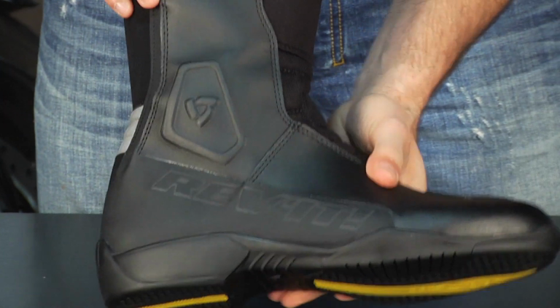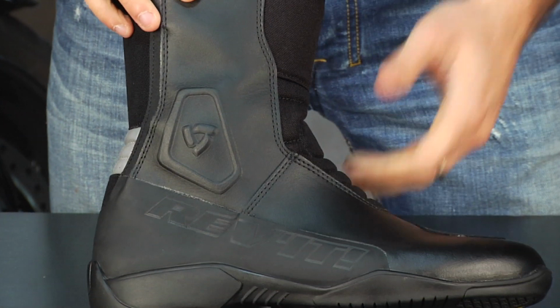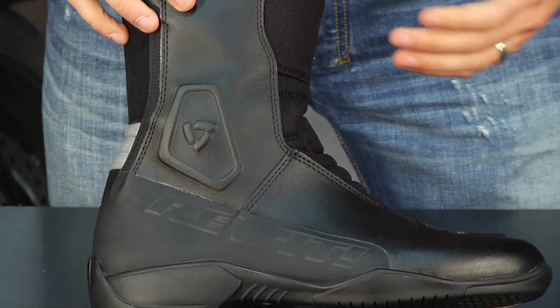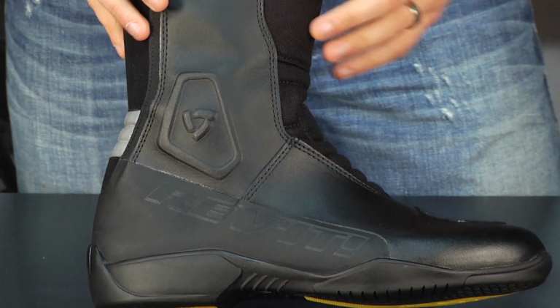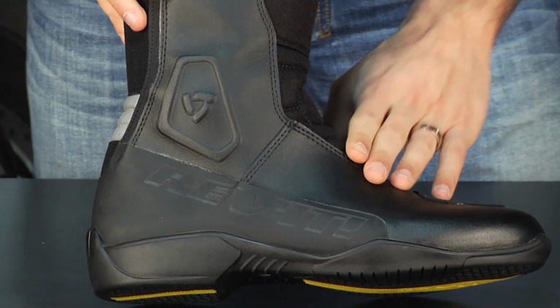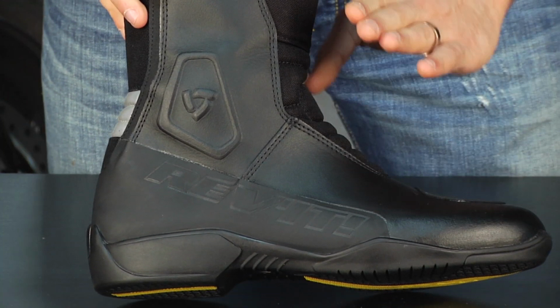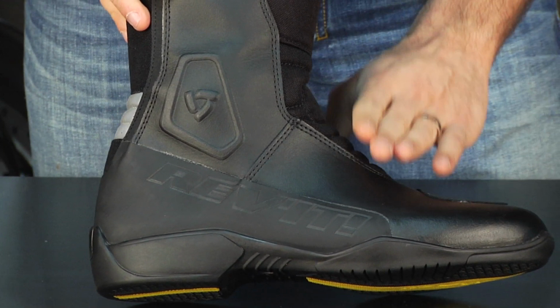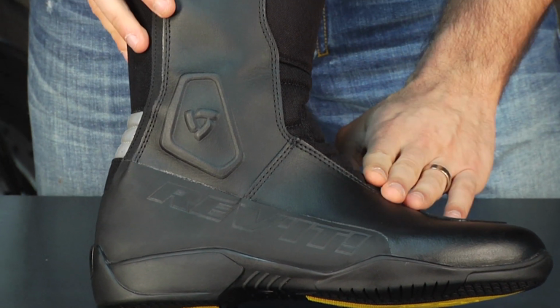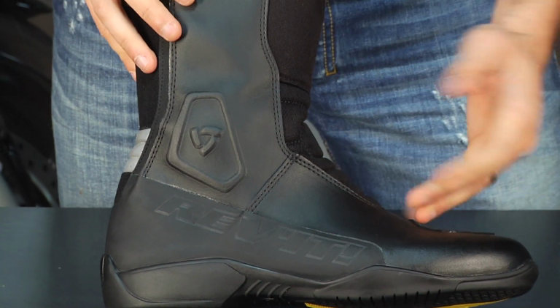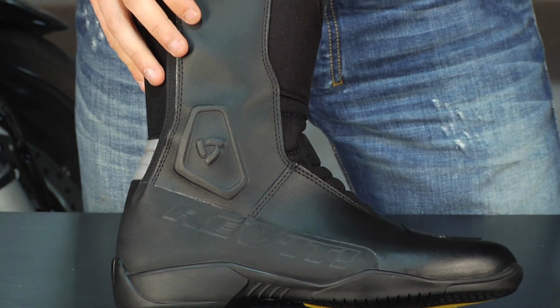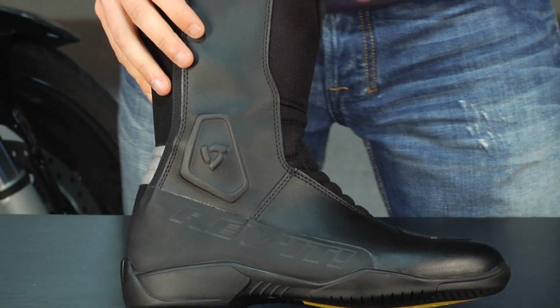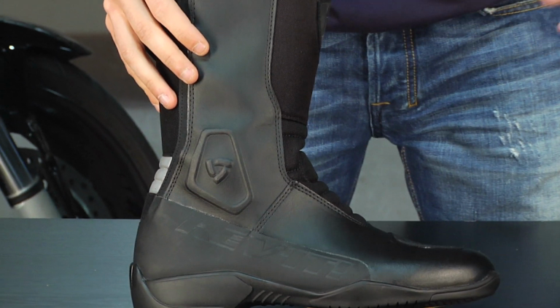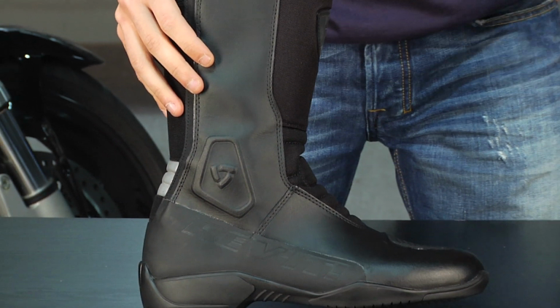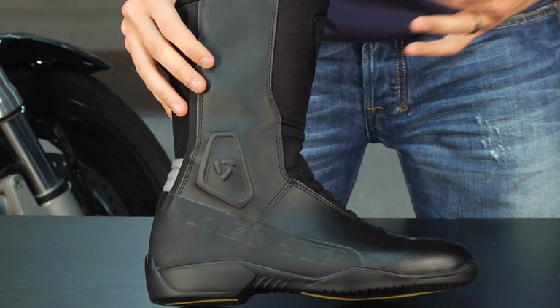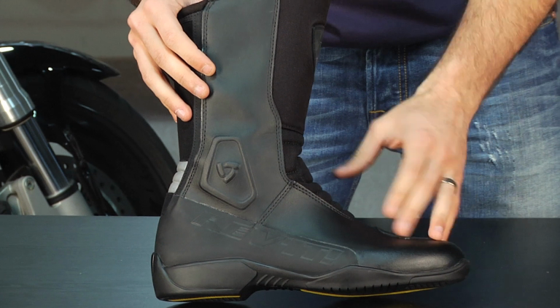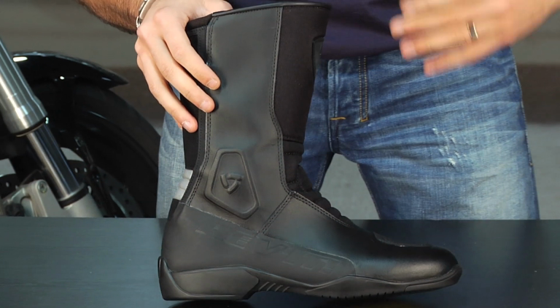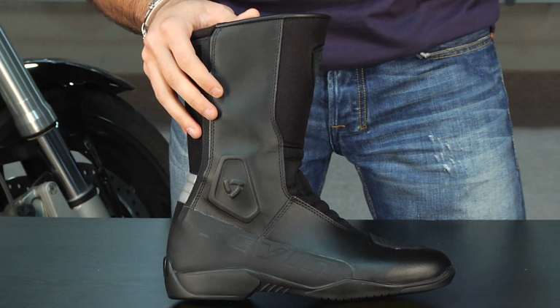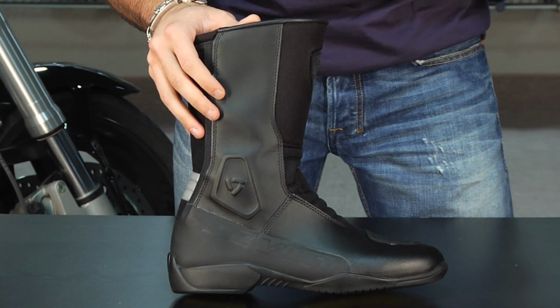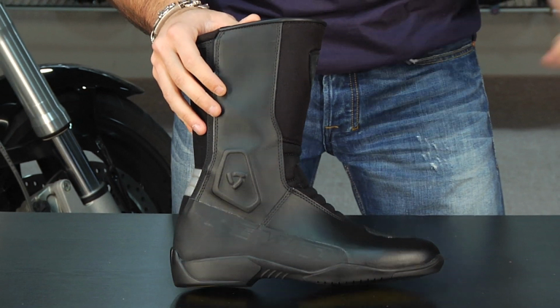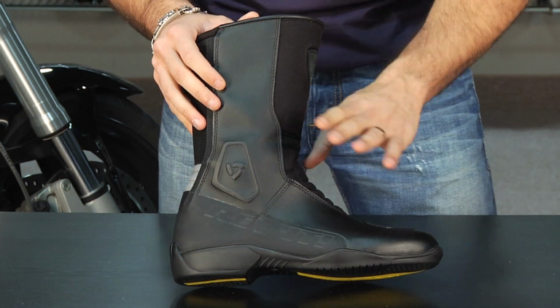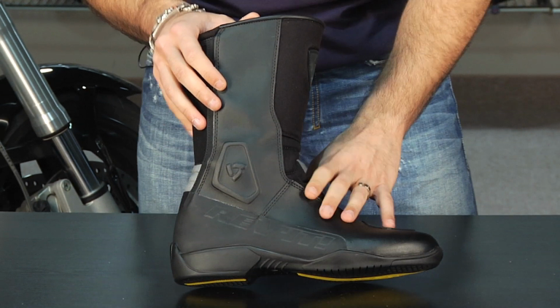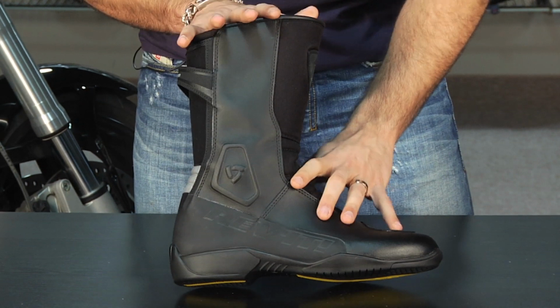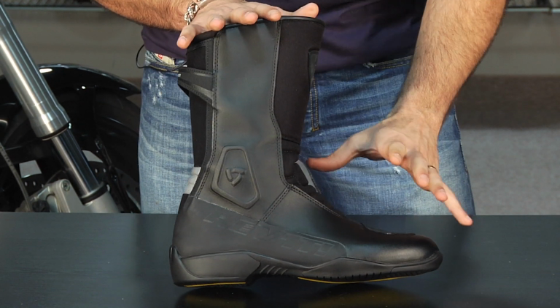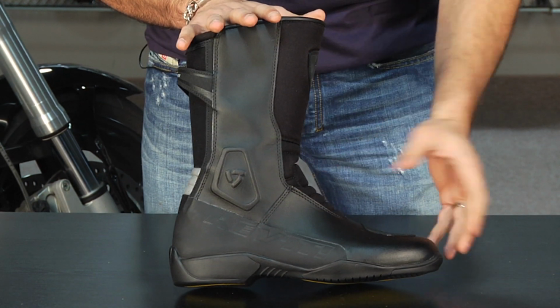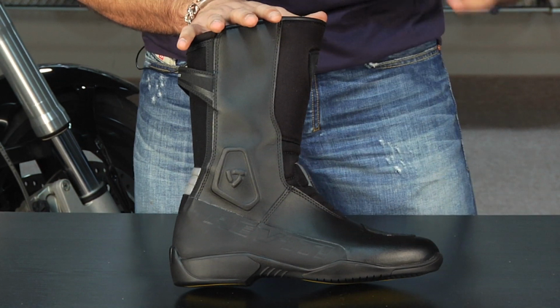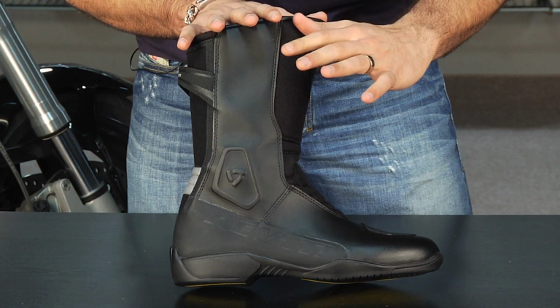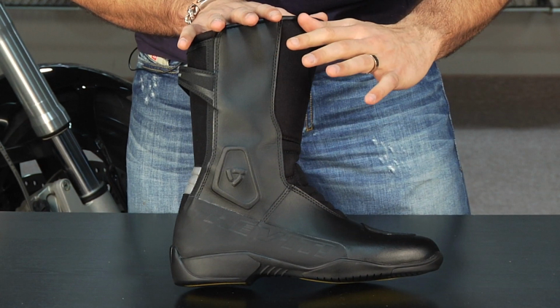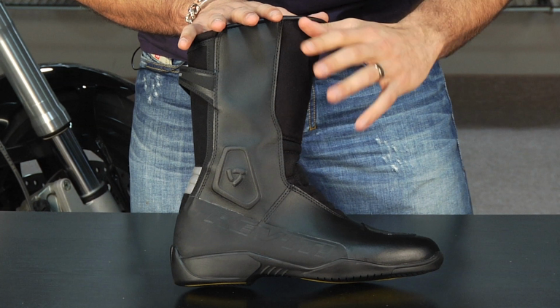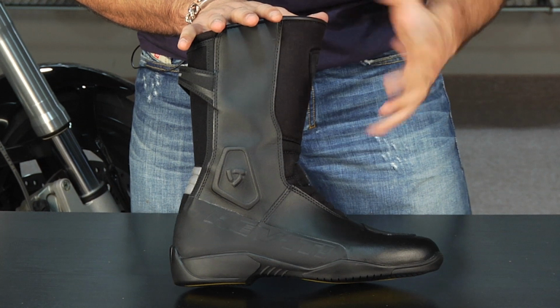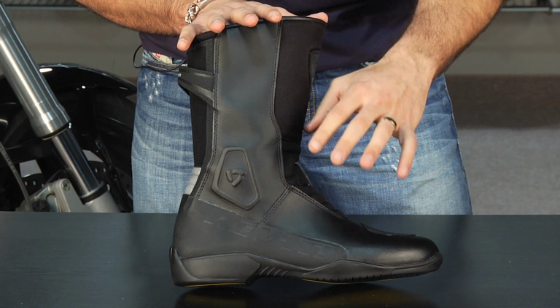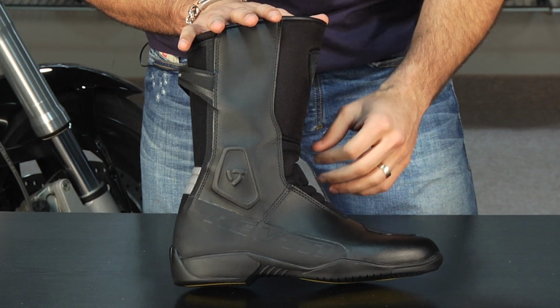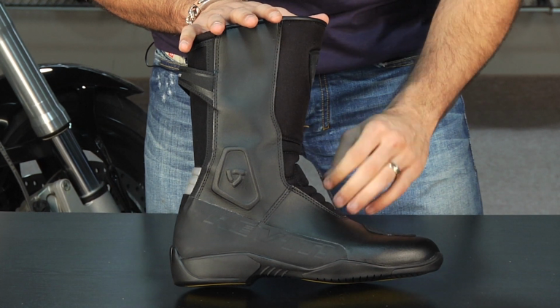It really adds that level of support for a longer distance ride. Basically for the longest distance touring, this boot will do everything for that person. Now if you want to start to take your bike off road or if you're going to be dual sporting, you can go up to something like the Apache. If you just don't need the high boot or all this functionality, you can go down to something in the Revit lineup, something a little more basic like the Airblend.